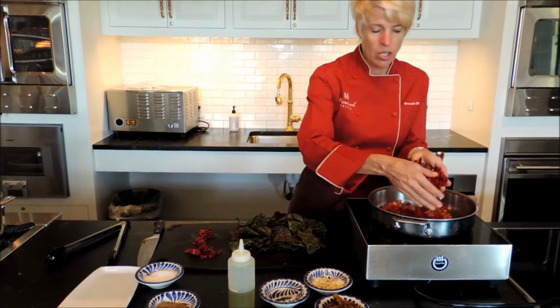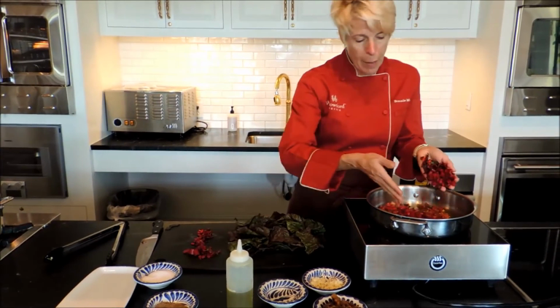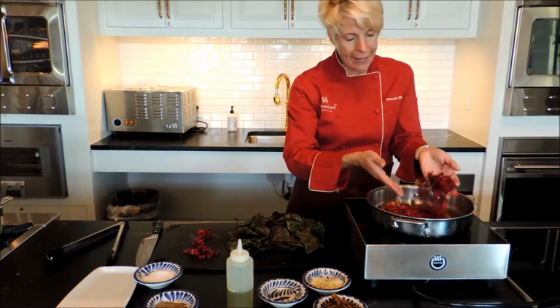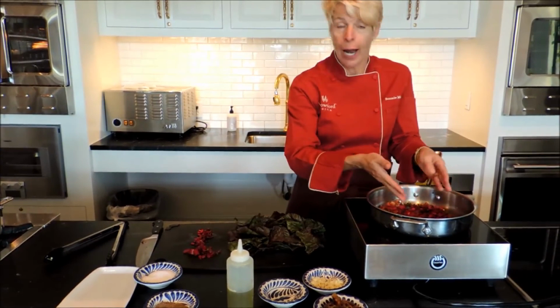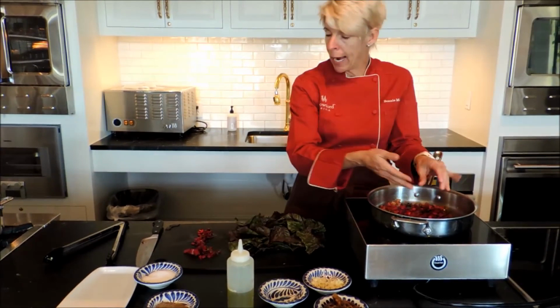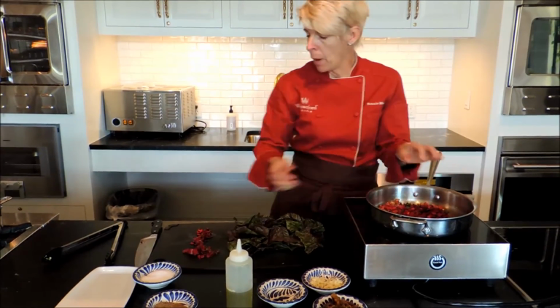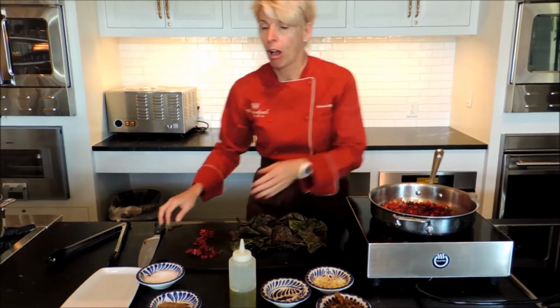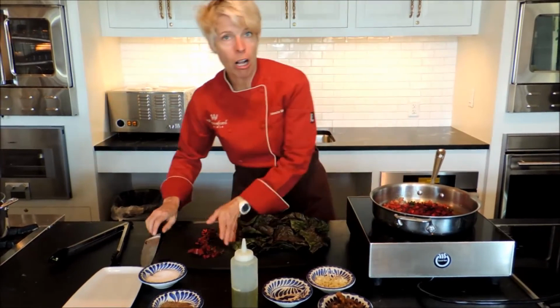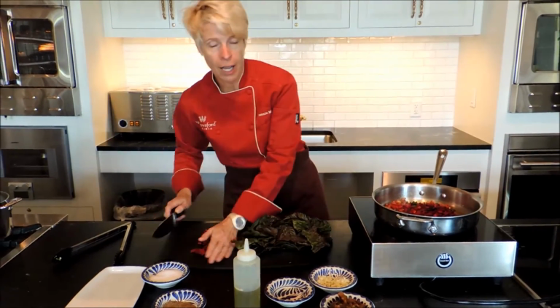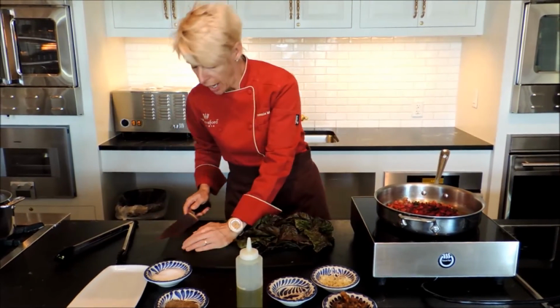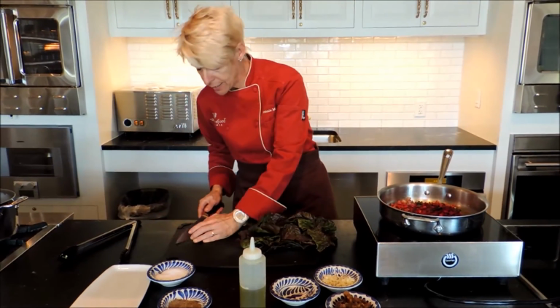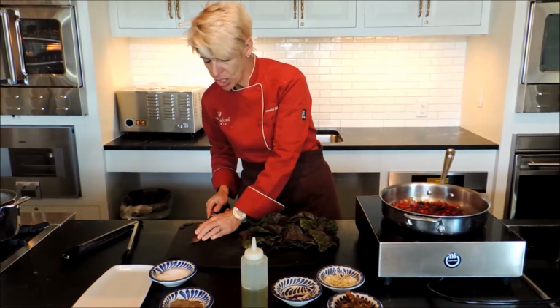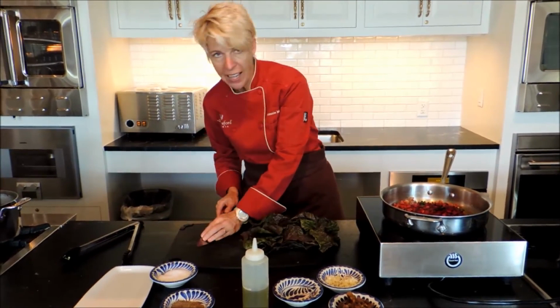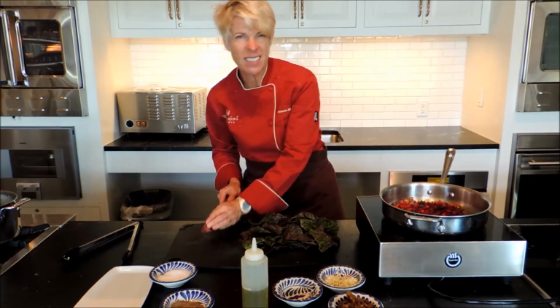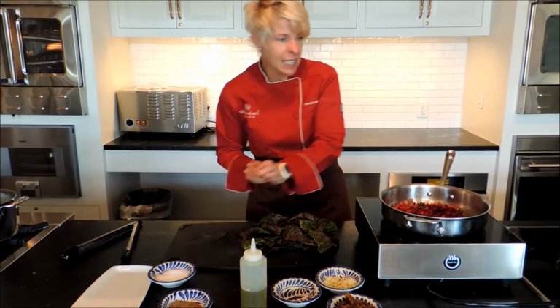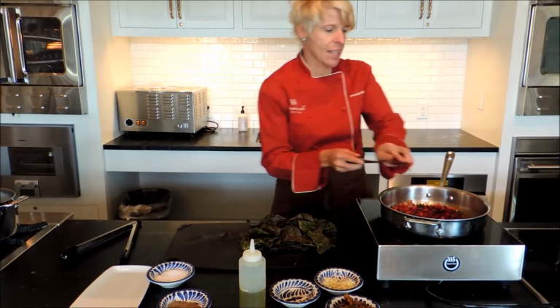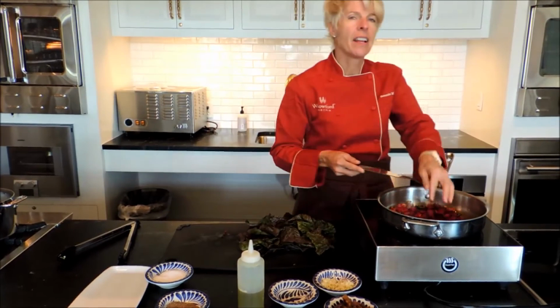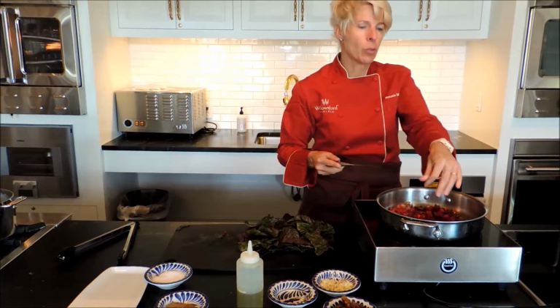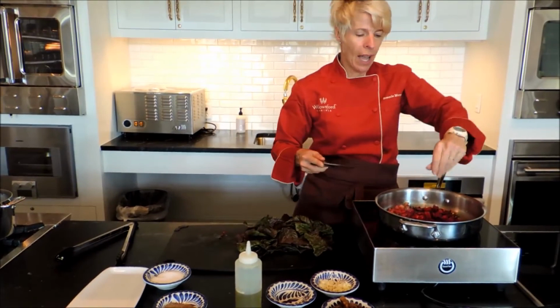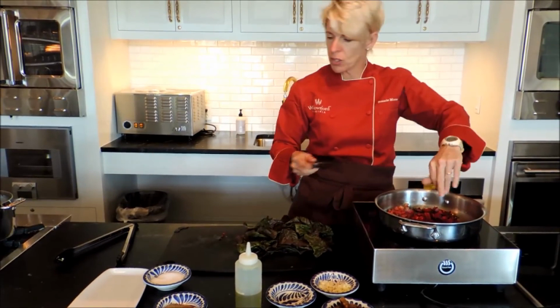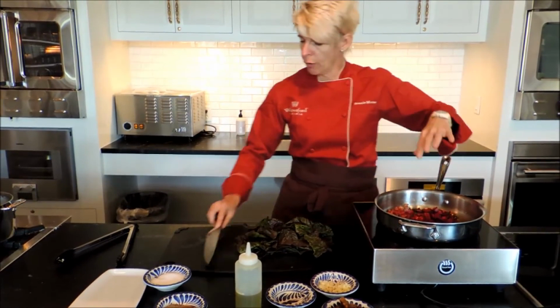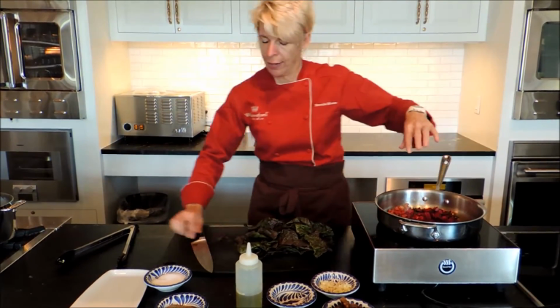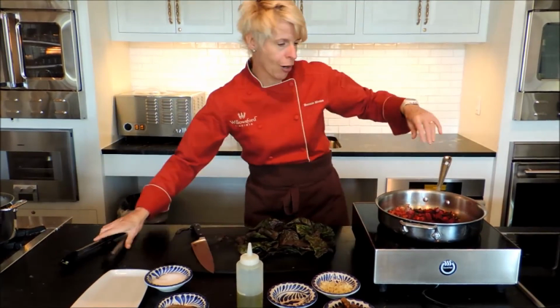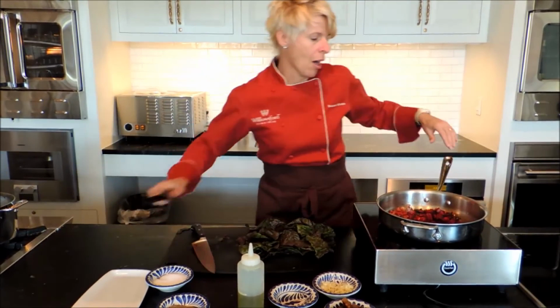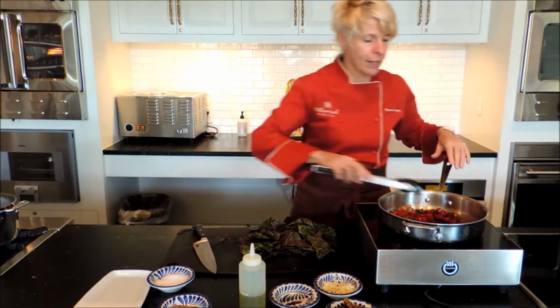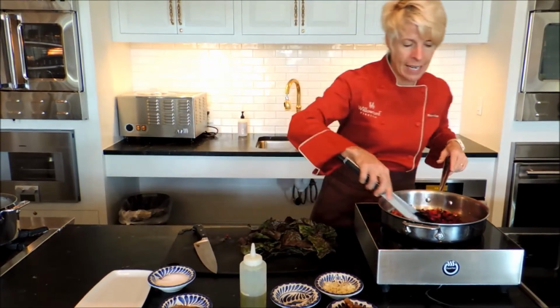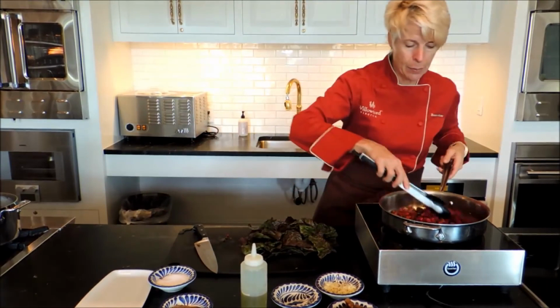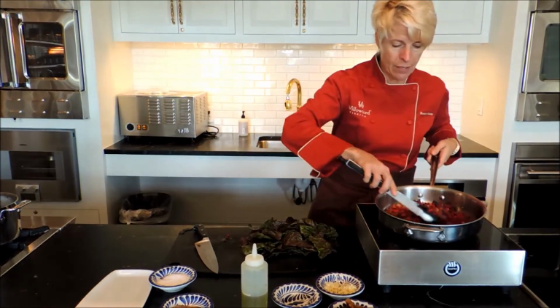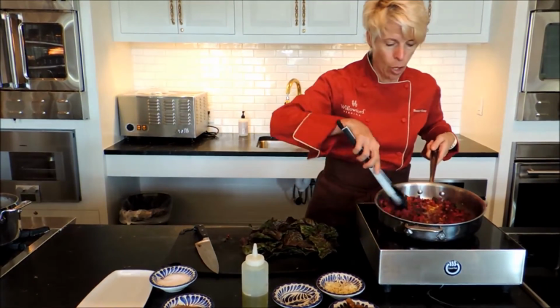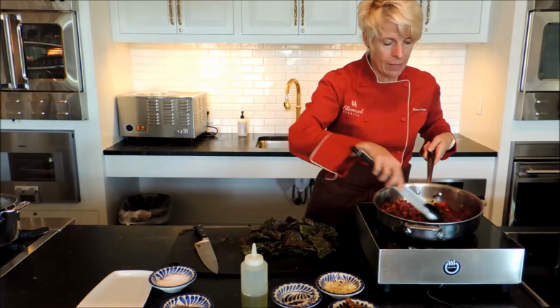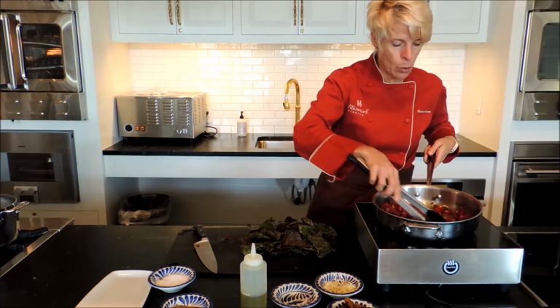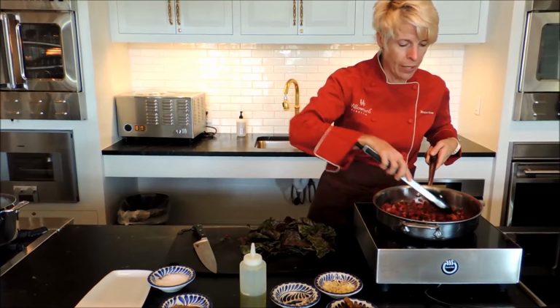You can use bacon or ham, garlic, onions, shallots, leeks — things that really have a strong flavor are going to stand up to these fall greens beautifully.